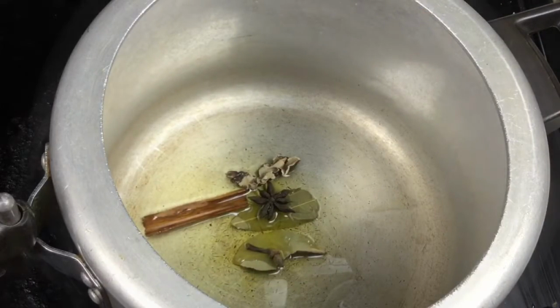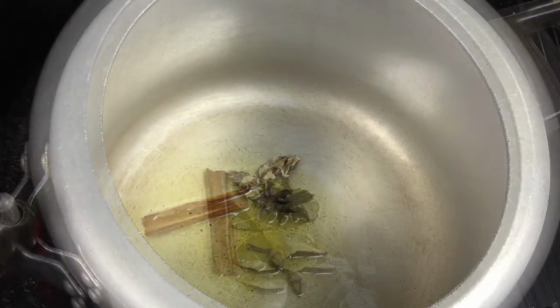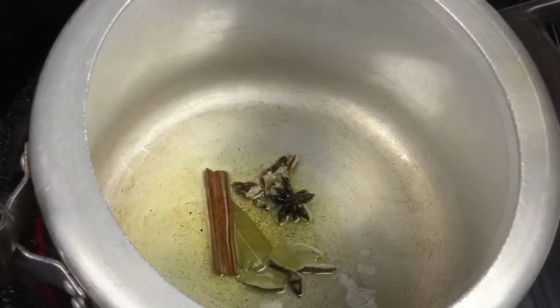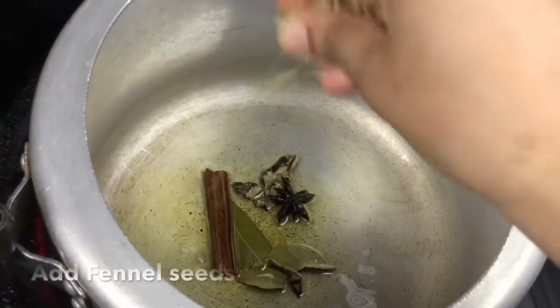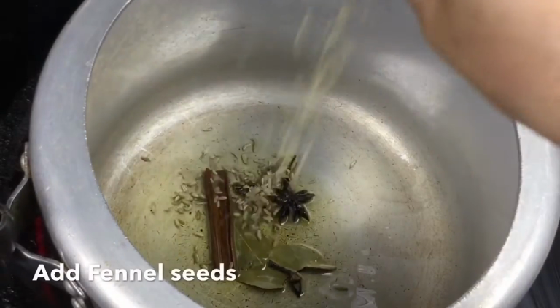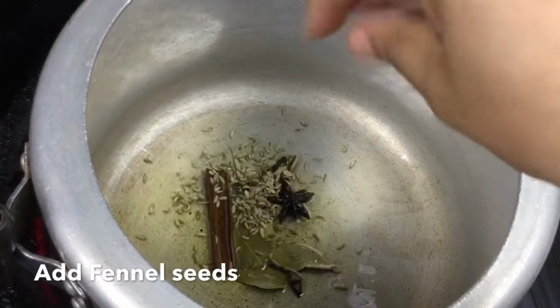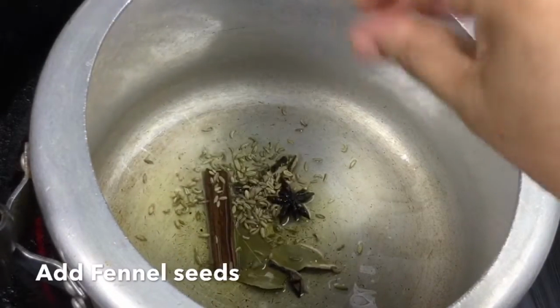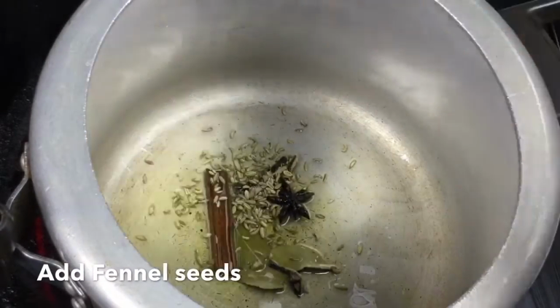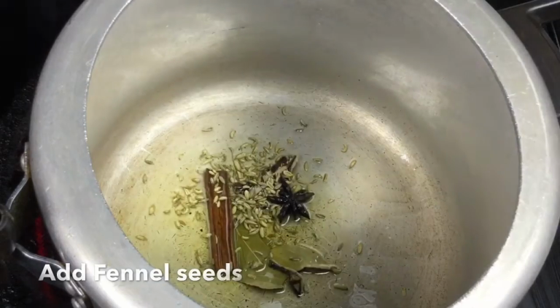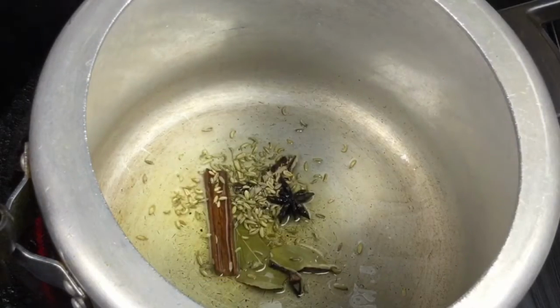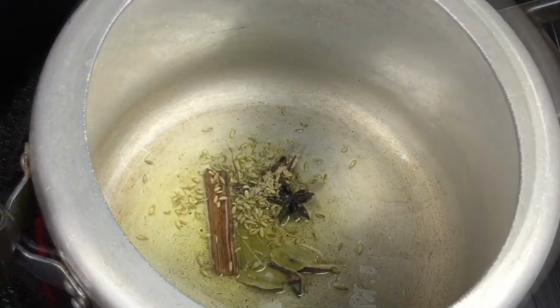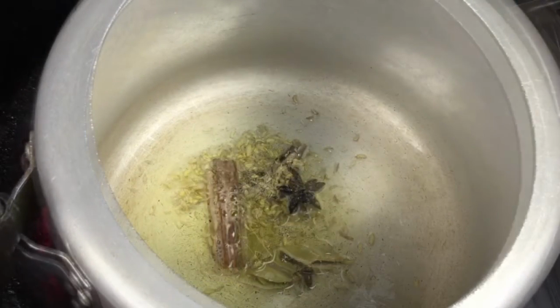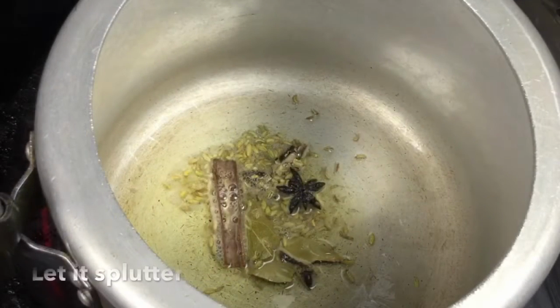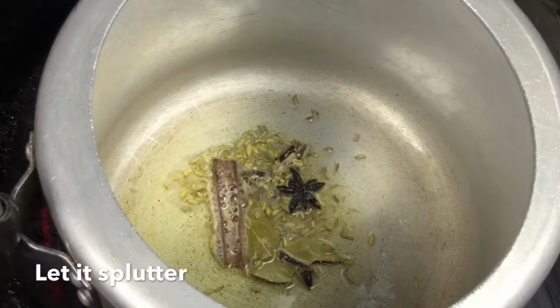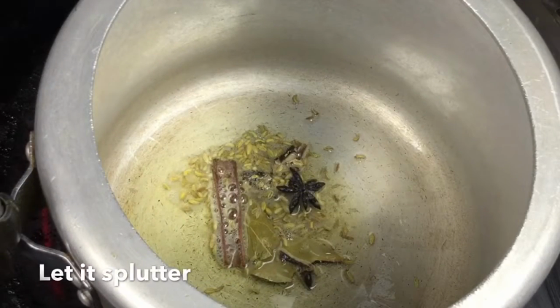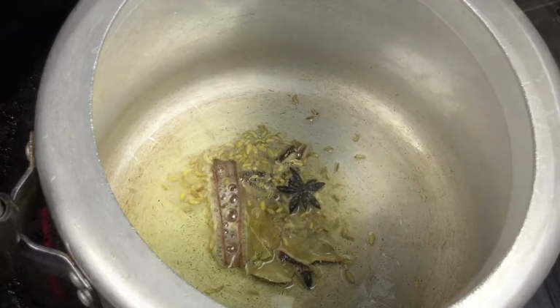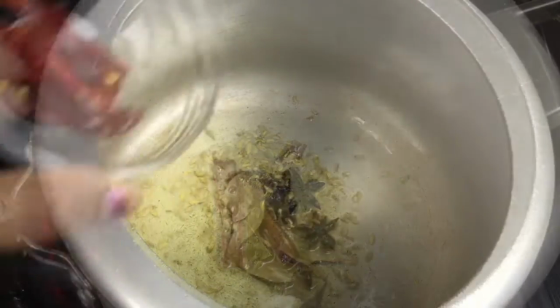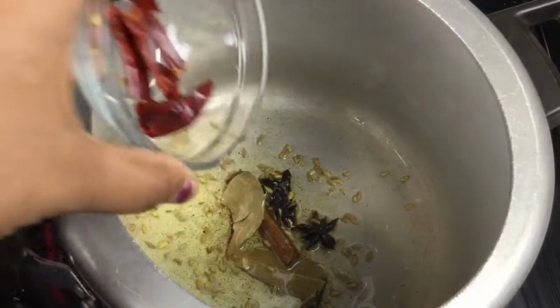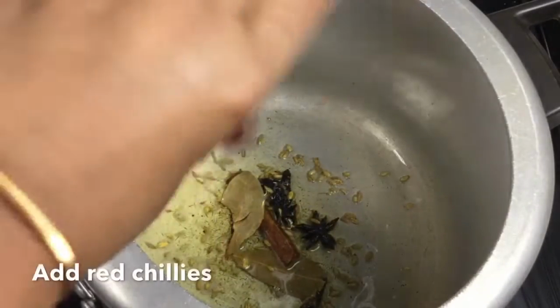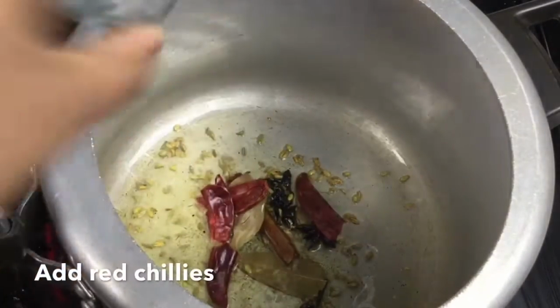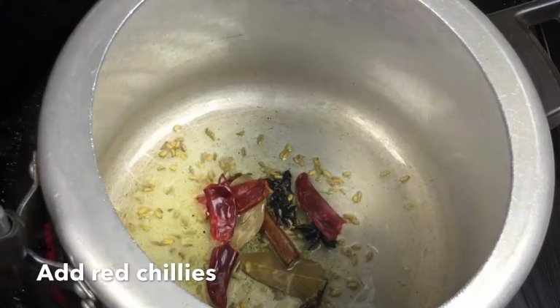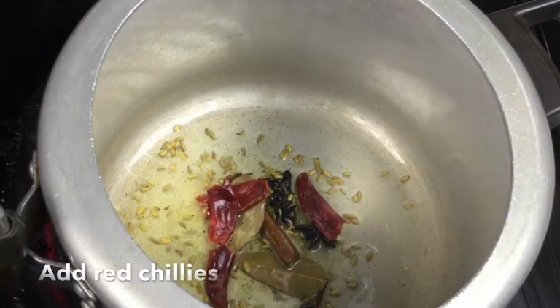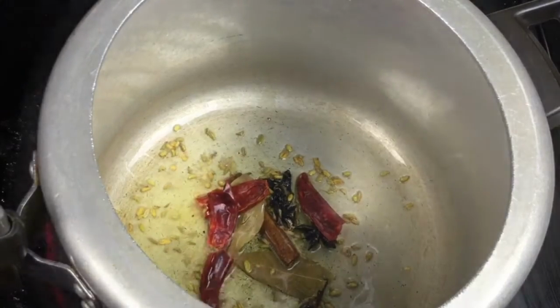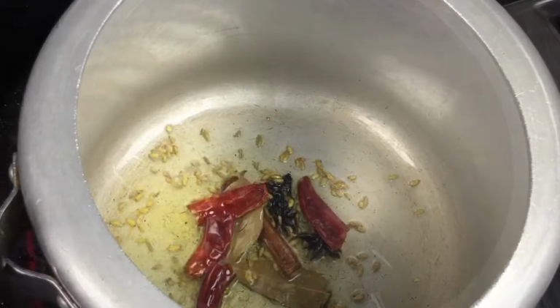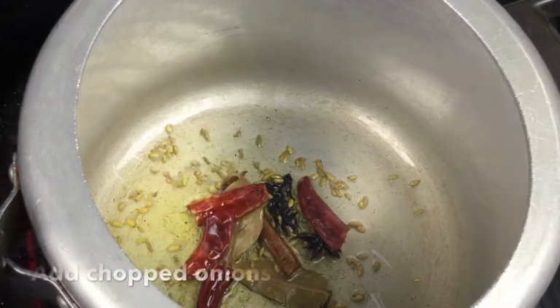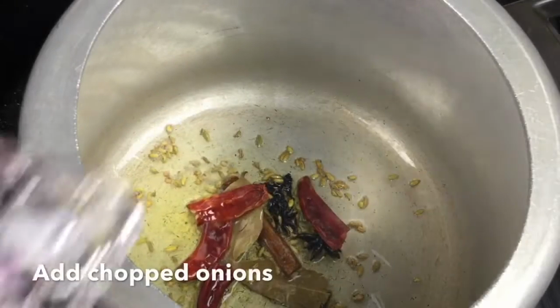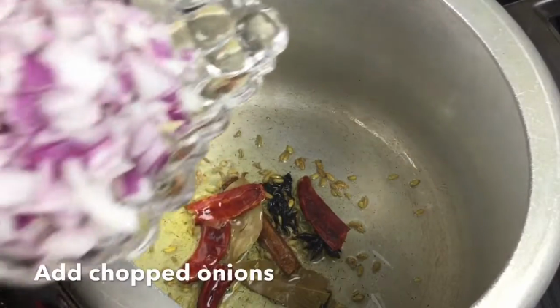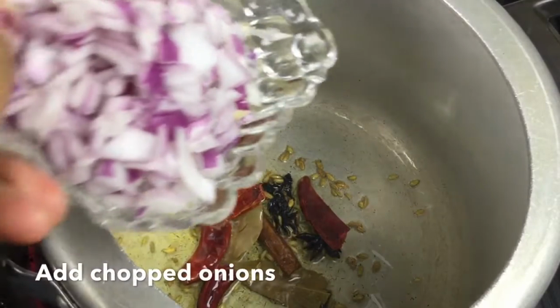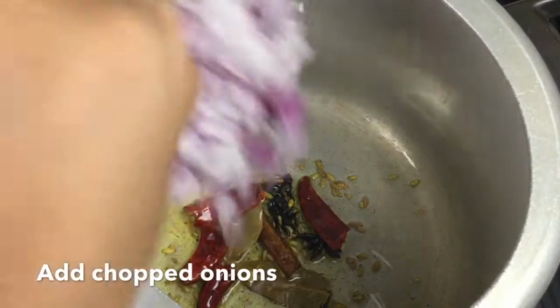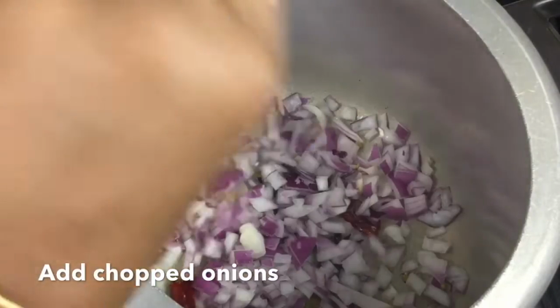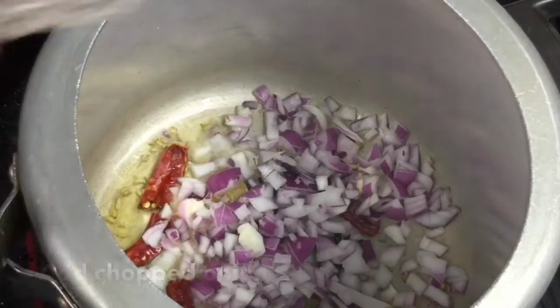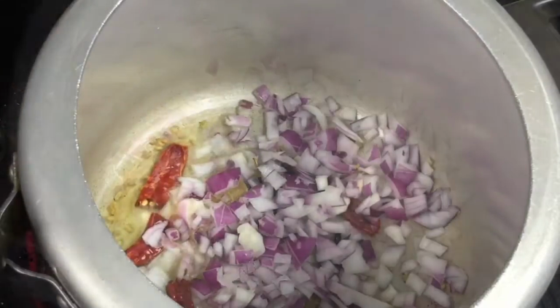Then we will clean the salt and dry. Put that in. Then you can clean it with a half straight and put it on top.